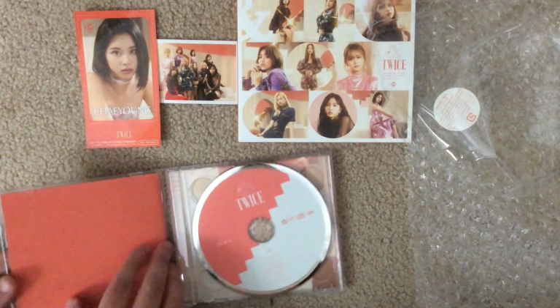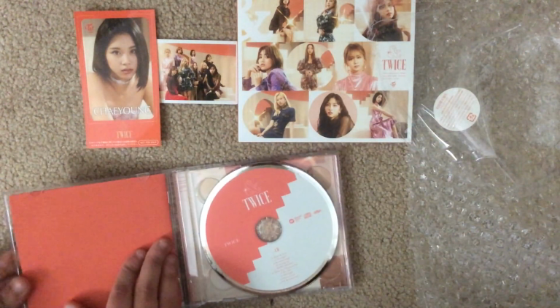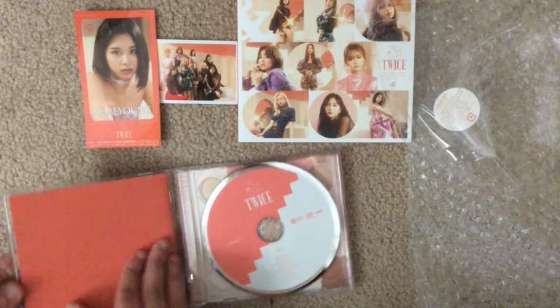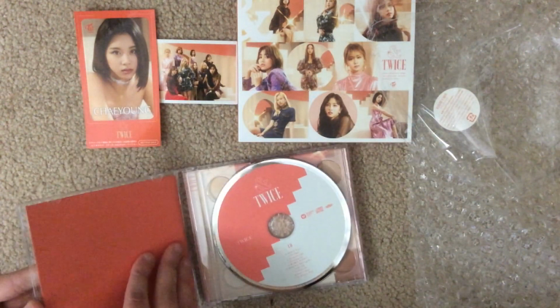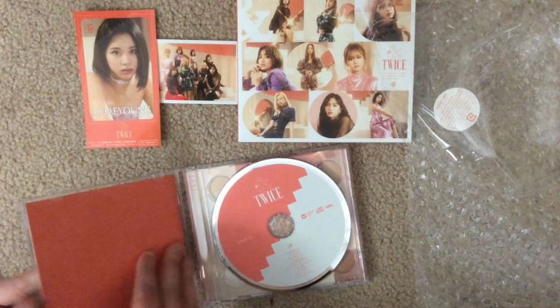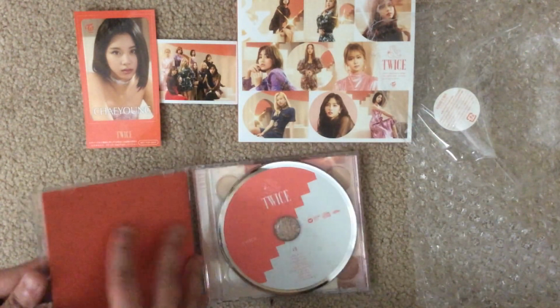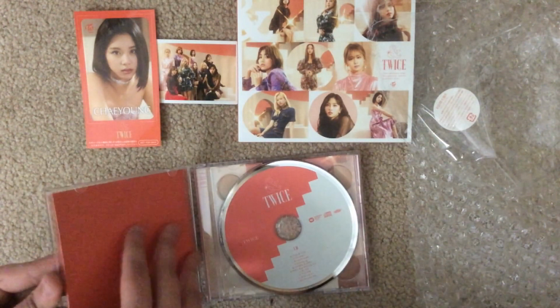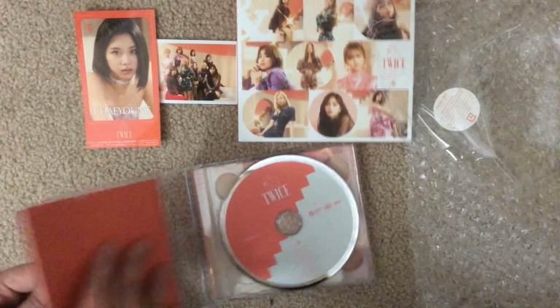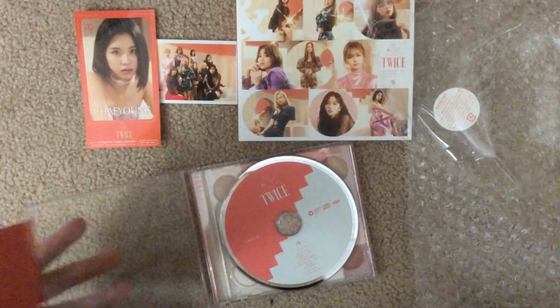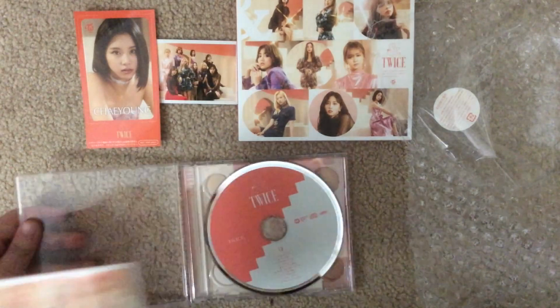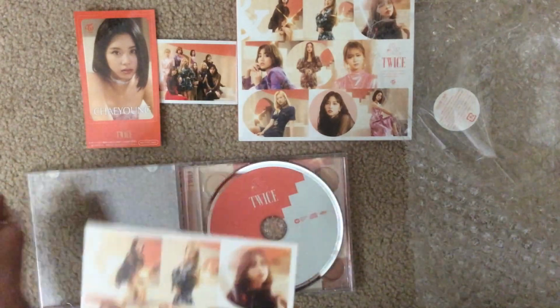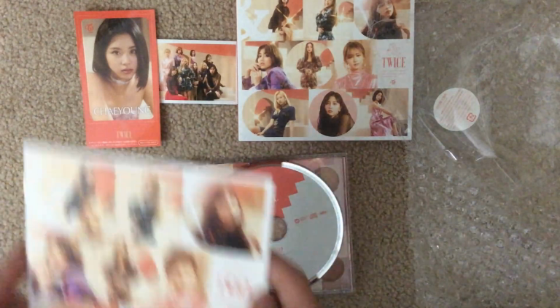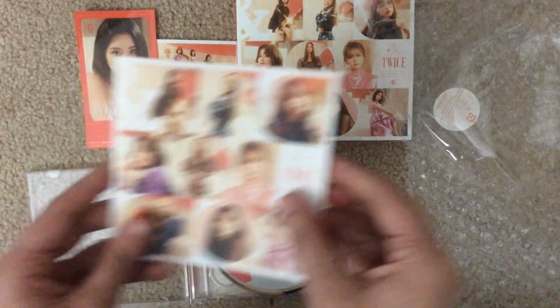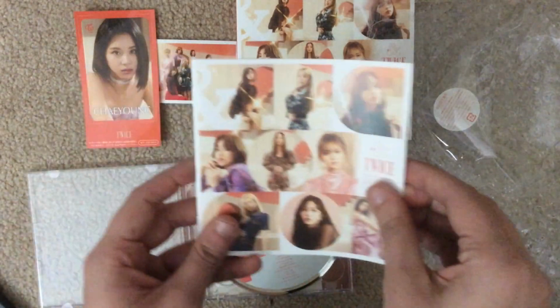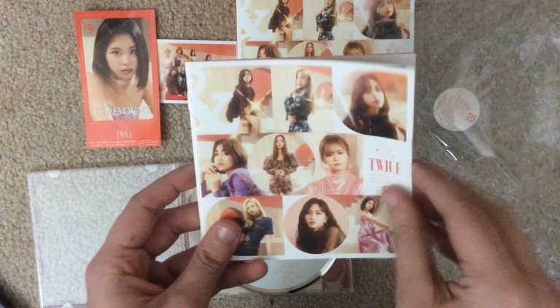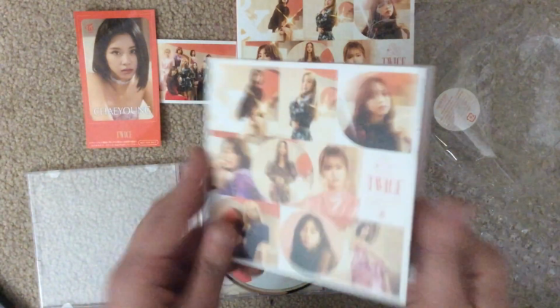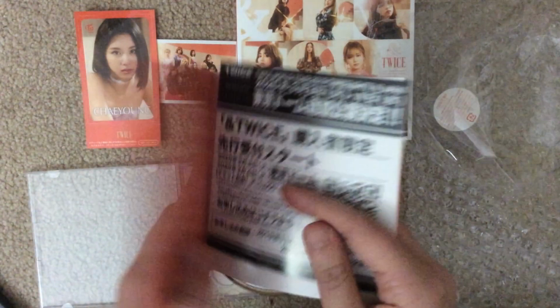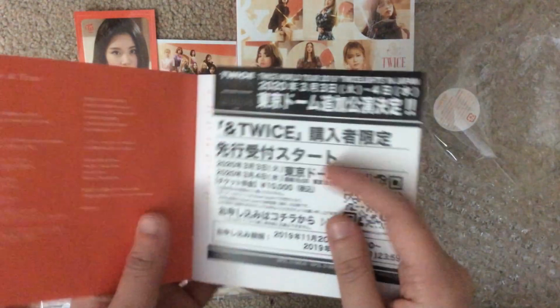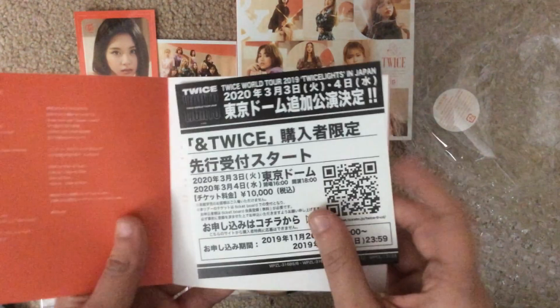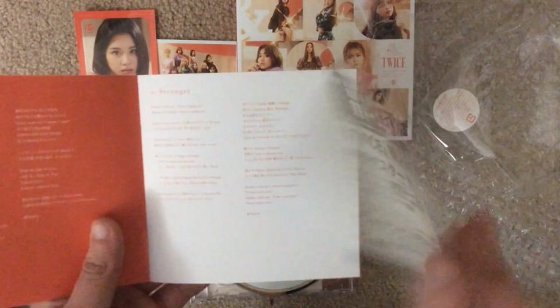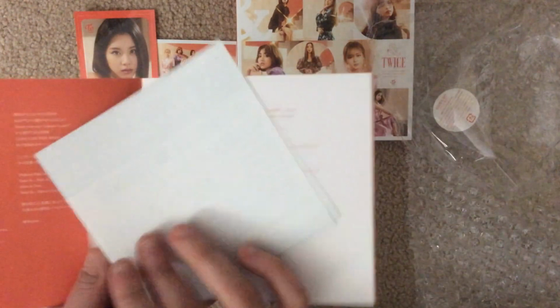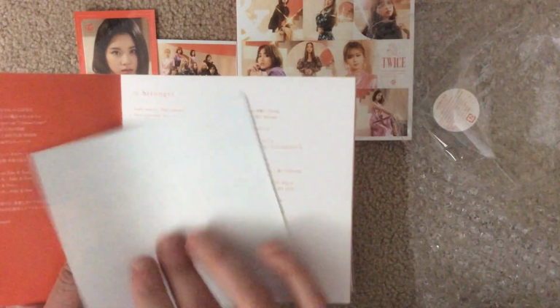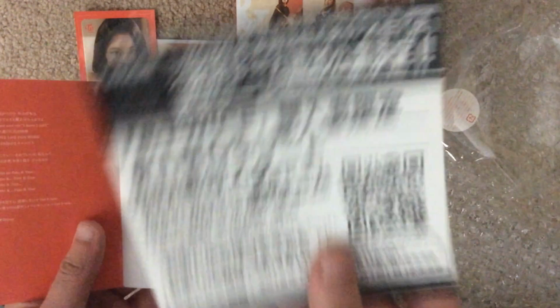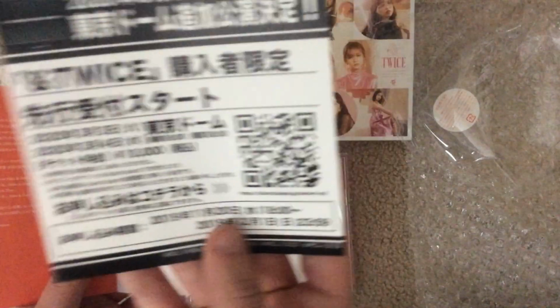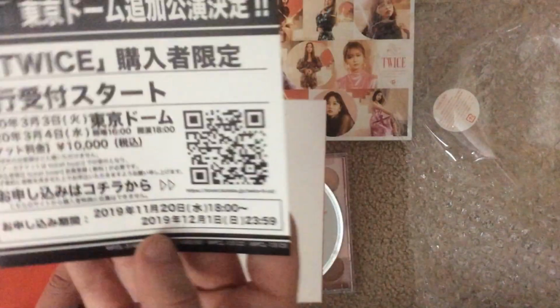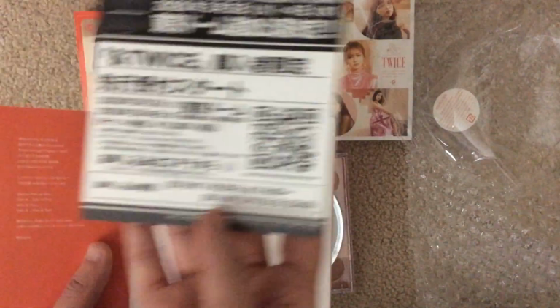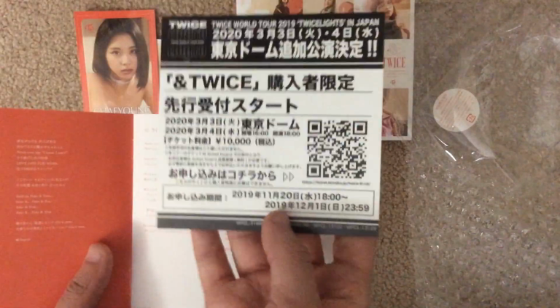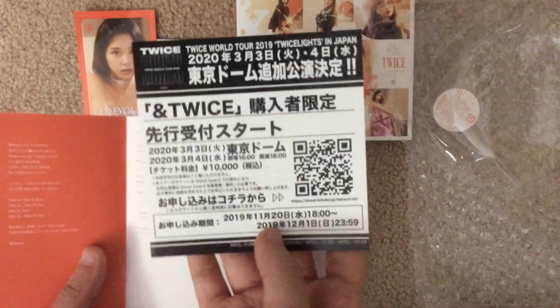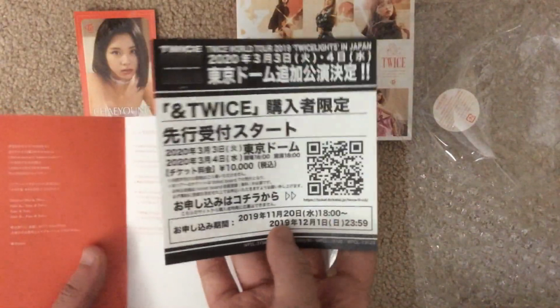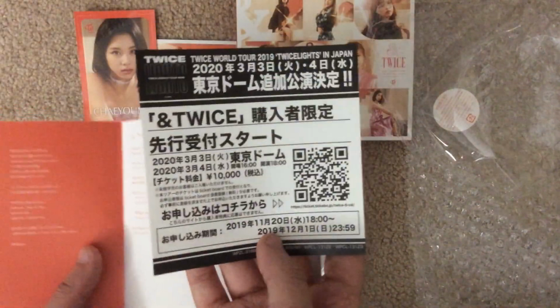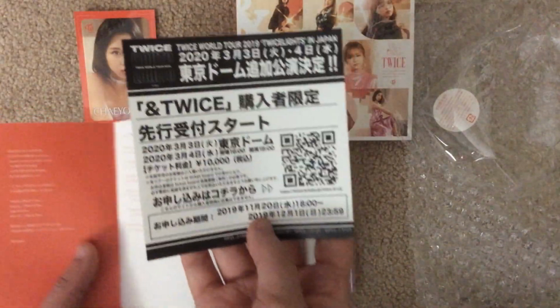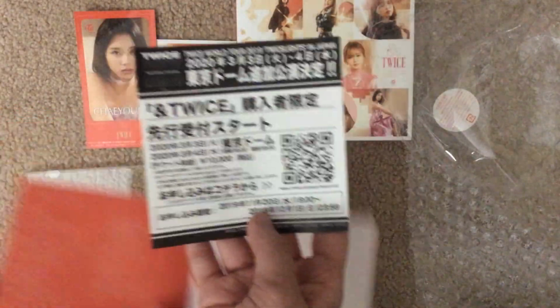And it should be a photobook. There's also a little paper — I can't read Japanese or speak Japanese at all.